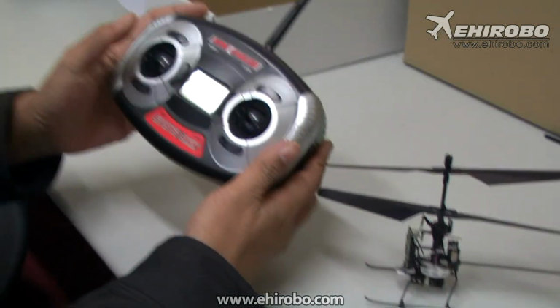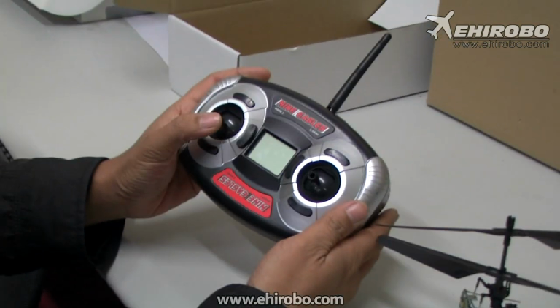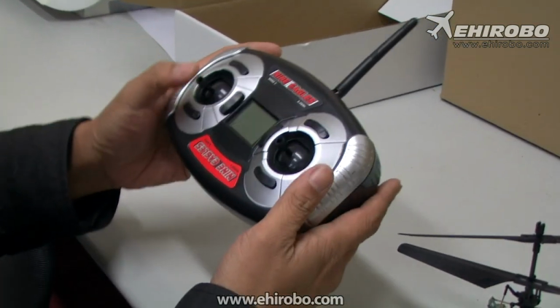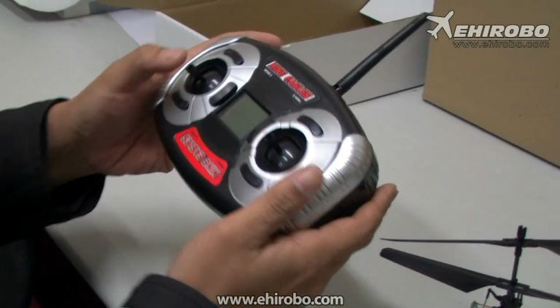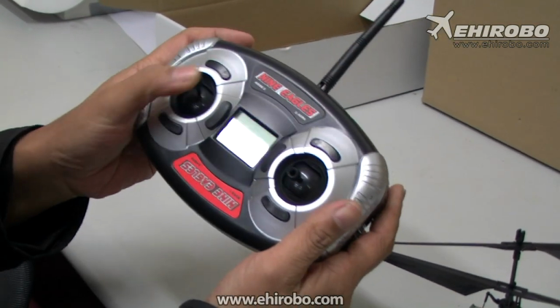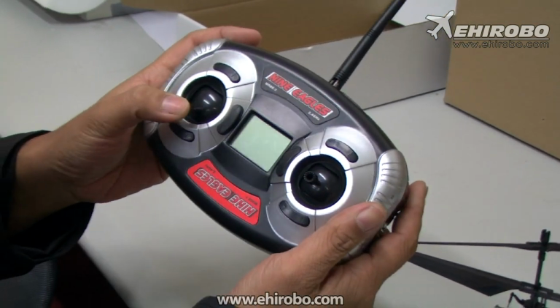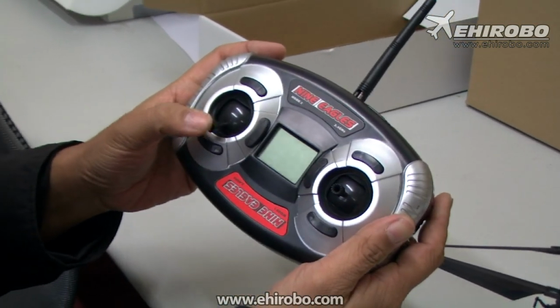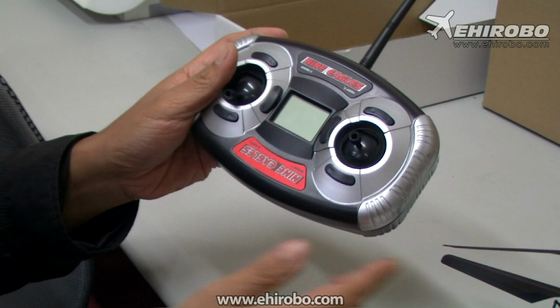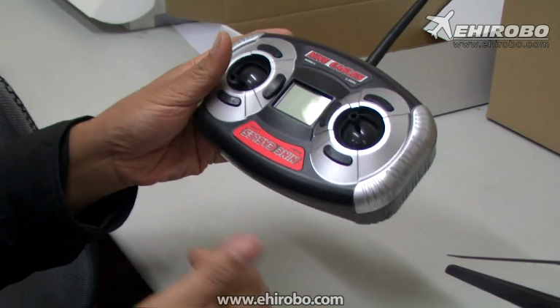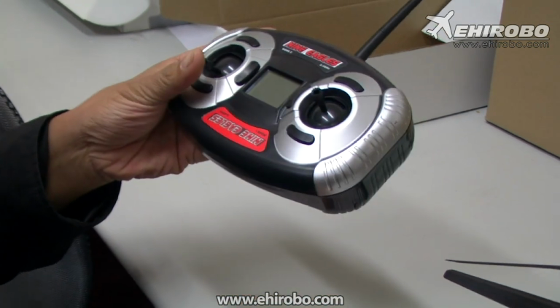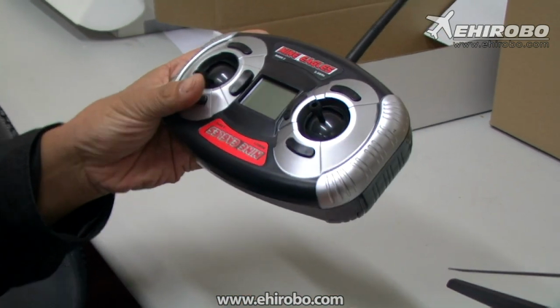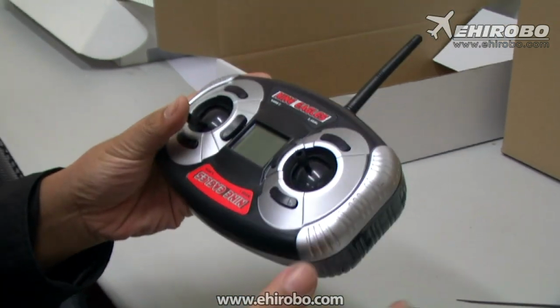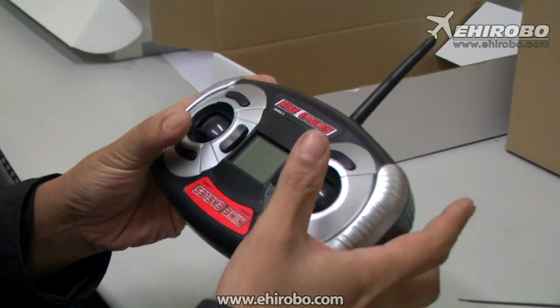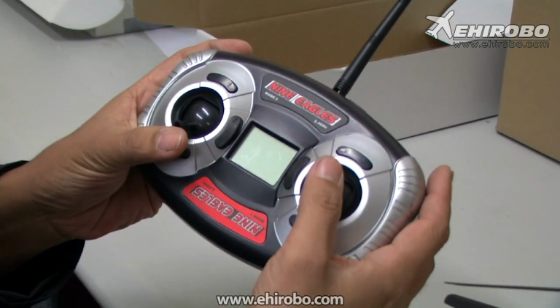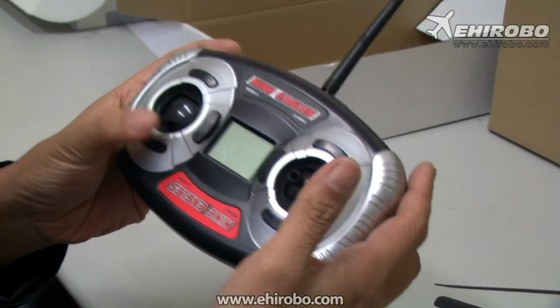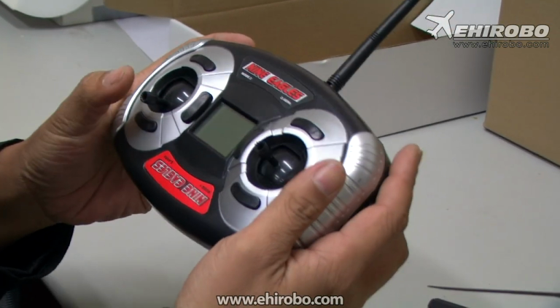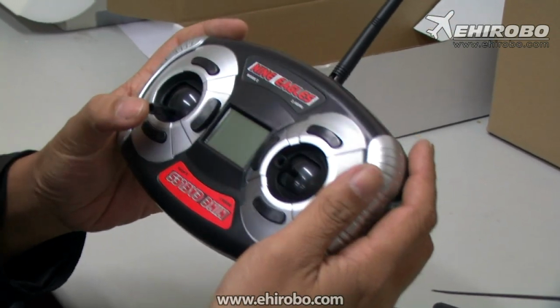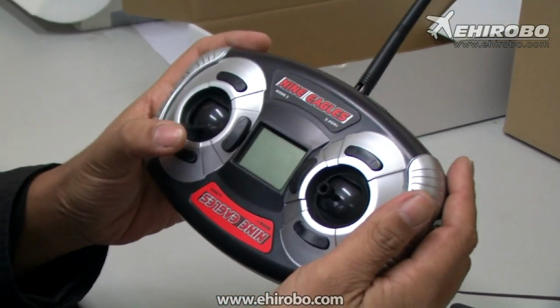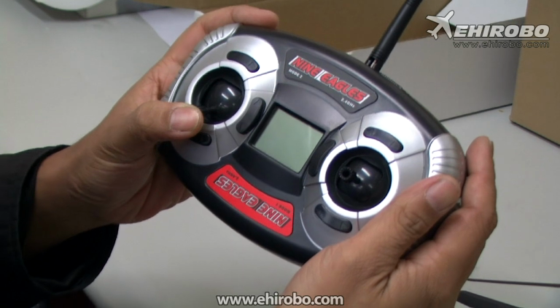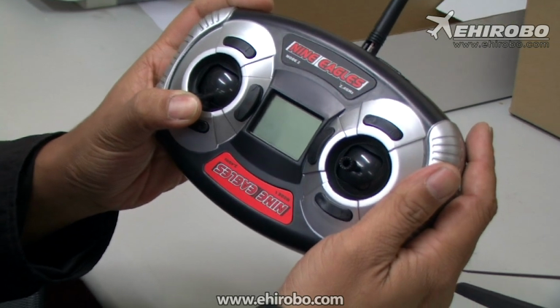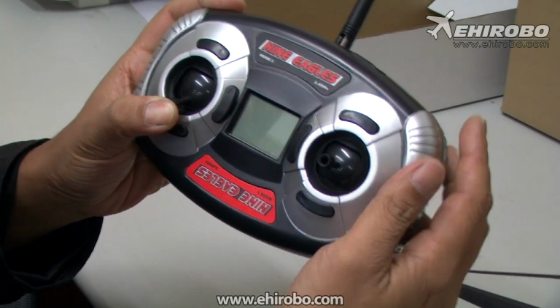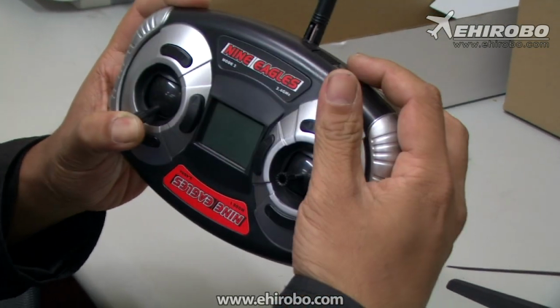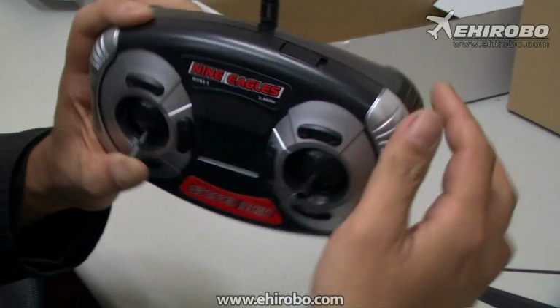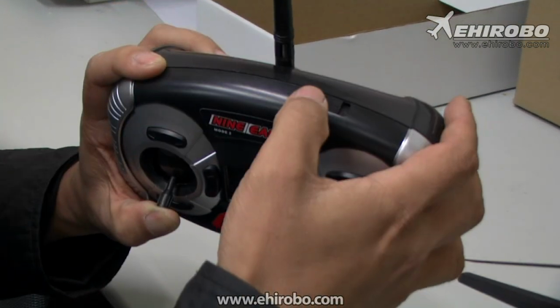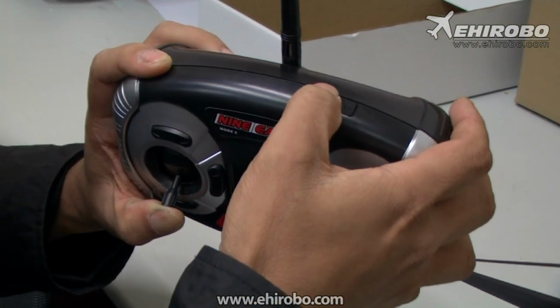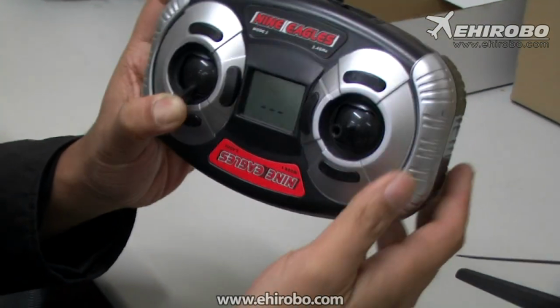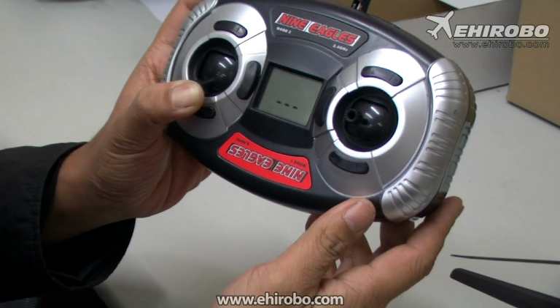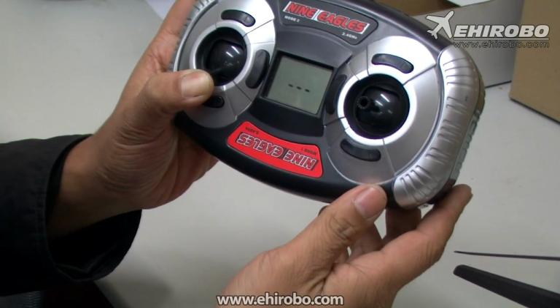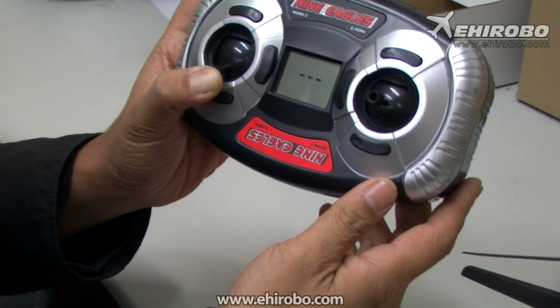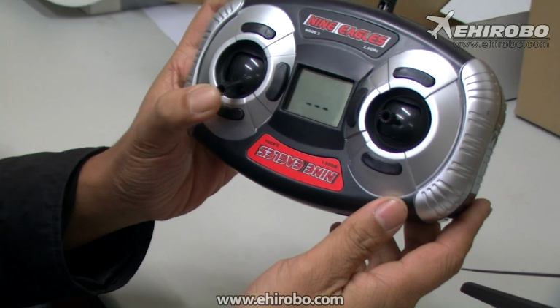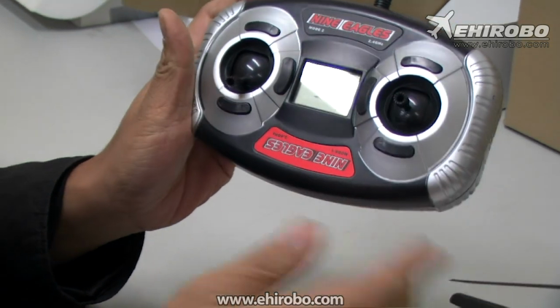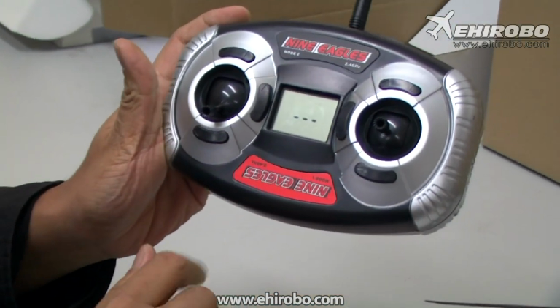What happened is, you see this is the throttle stick. This is a mode 2 transmitter — same thing for mode 1, same thing for the throttle stick. Hold down the throttle stick, turn on the transmitter, and then you can let go now.